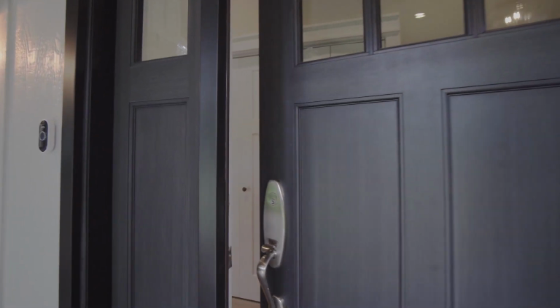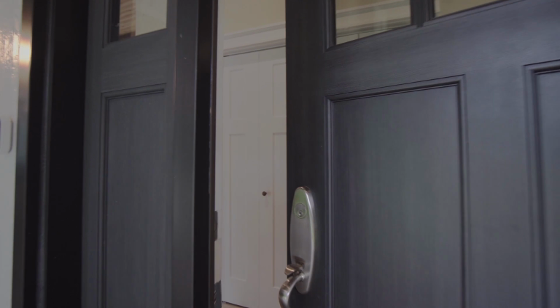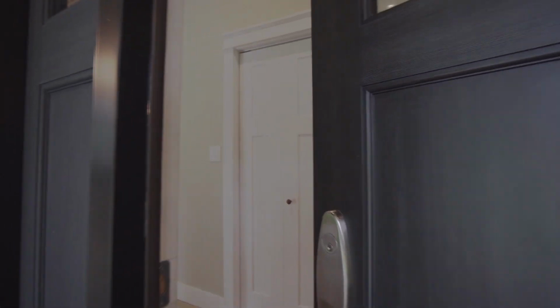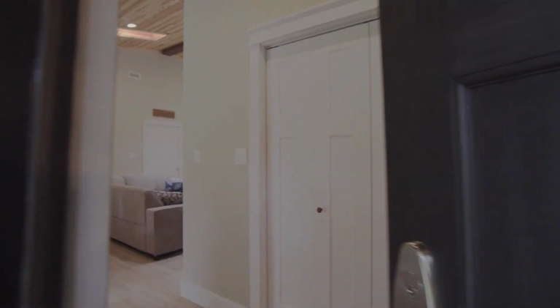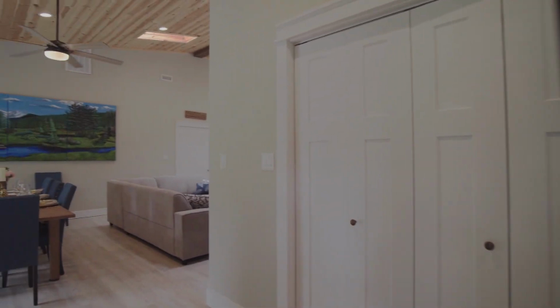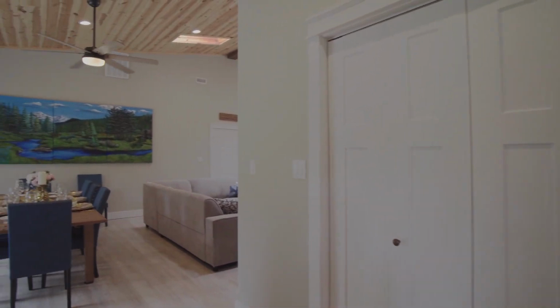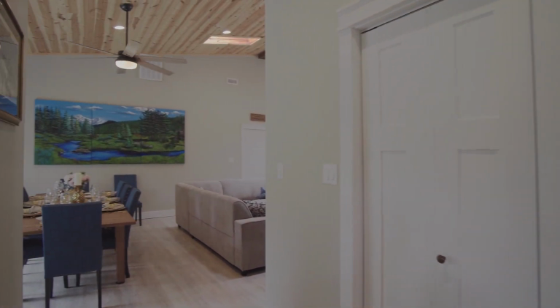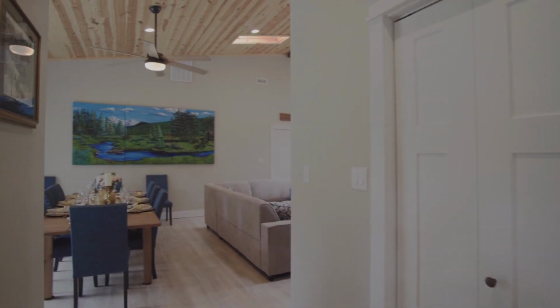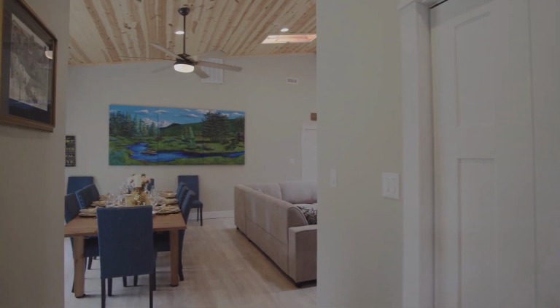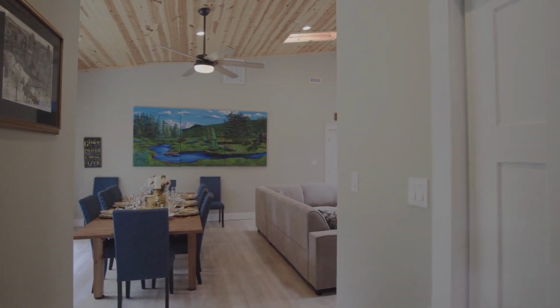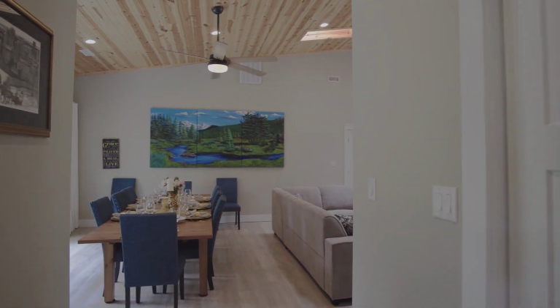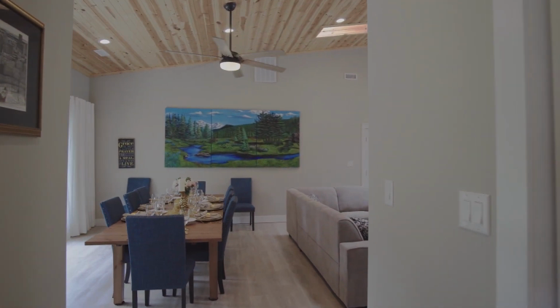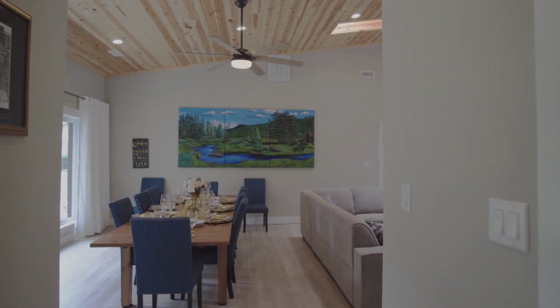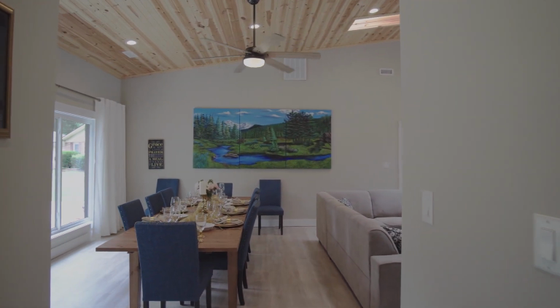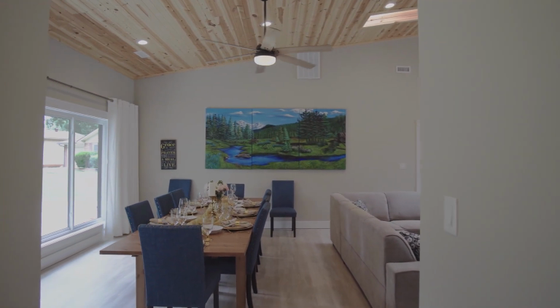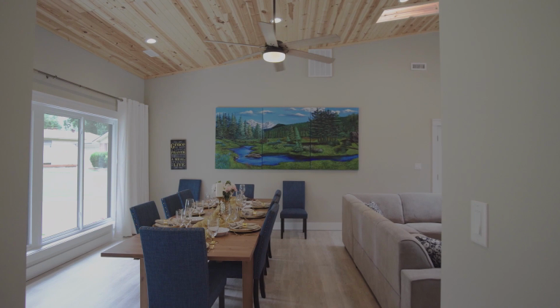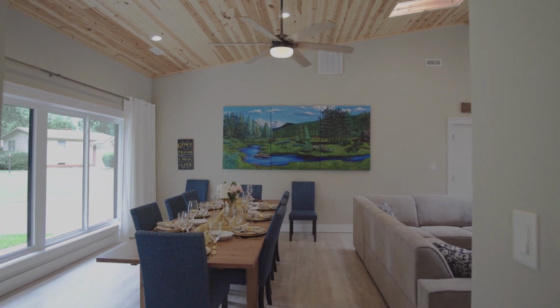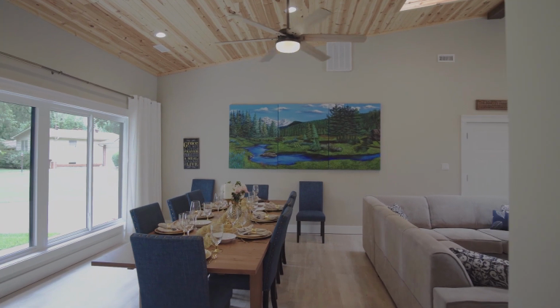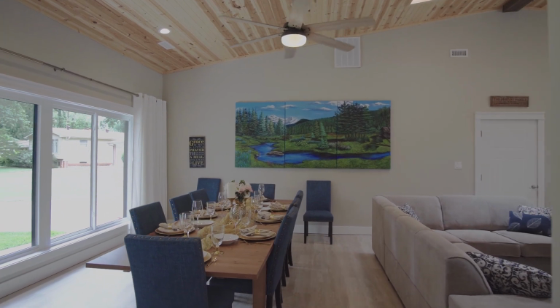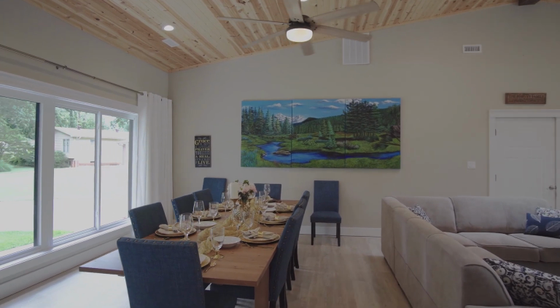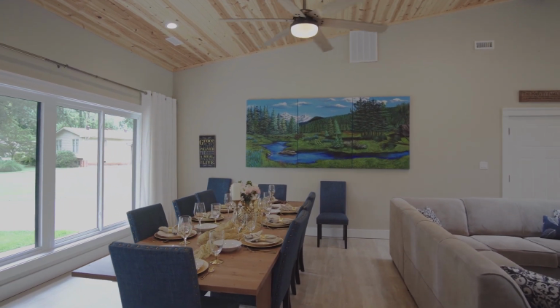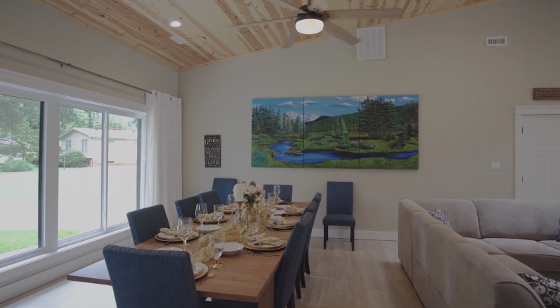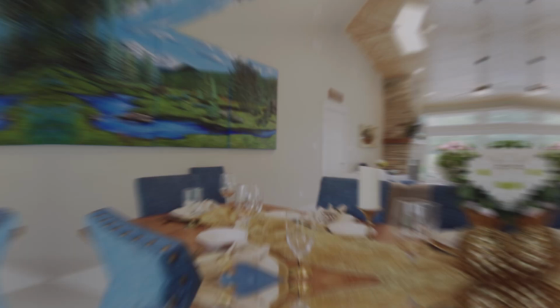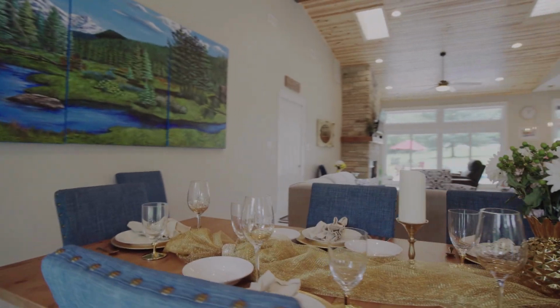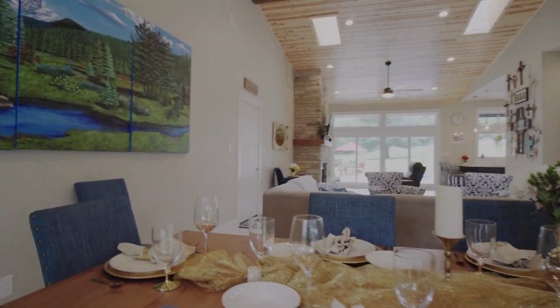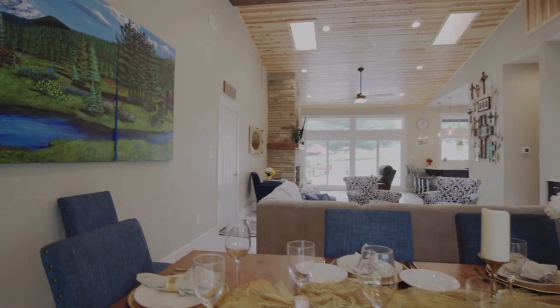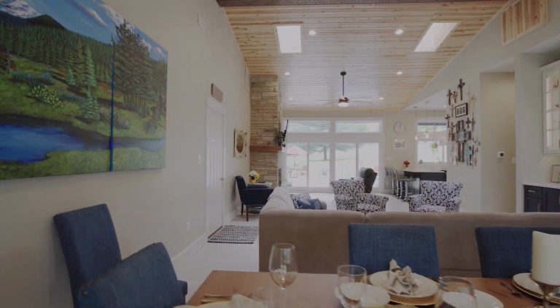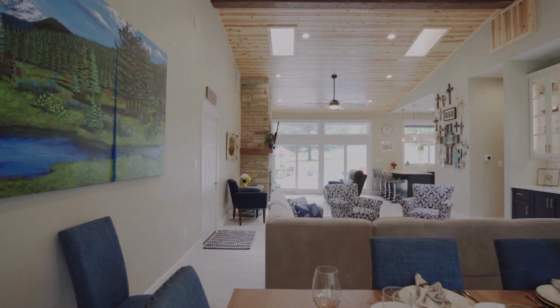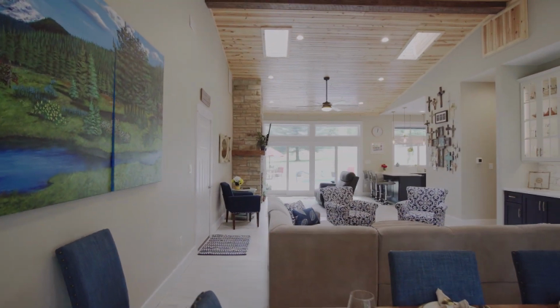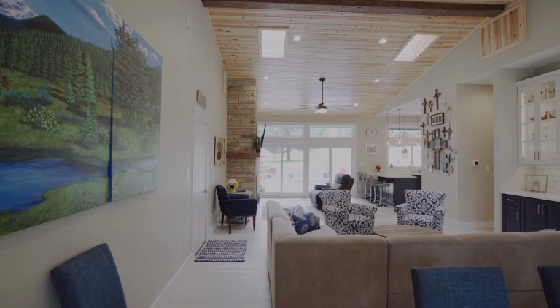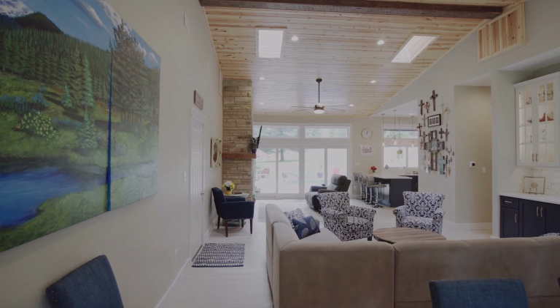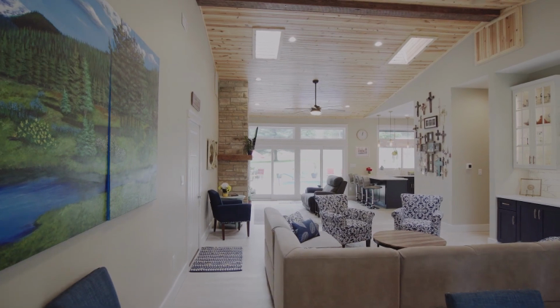Enter this home to an exquisite interior that welcomes you with a great room featuring an expansive tongue-and-groove vaulted ceiling that tops a dining room and living area that could be arranged to suit any family.